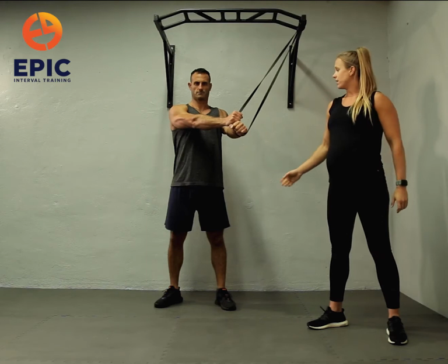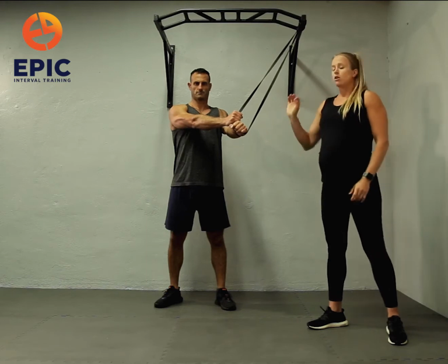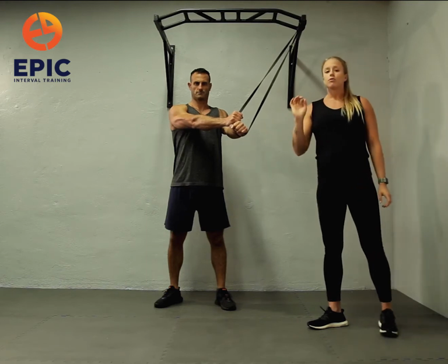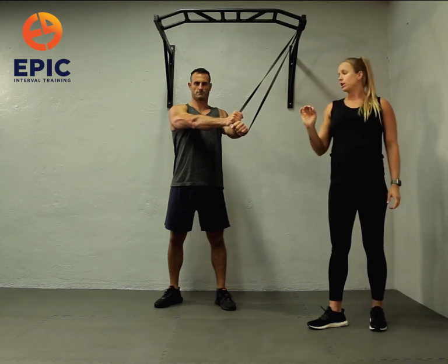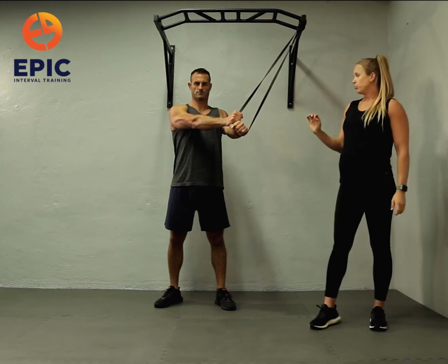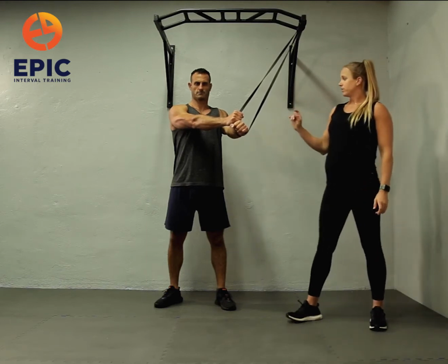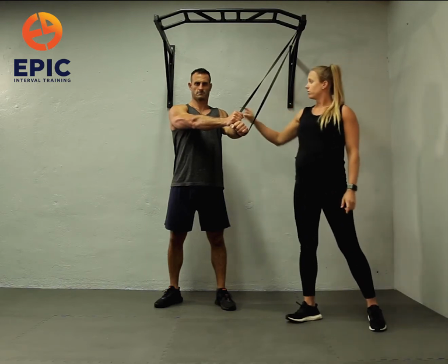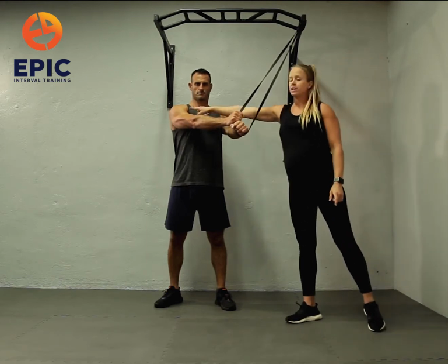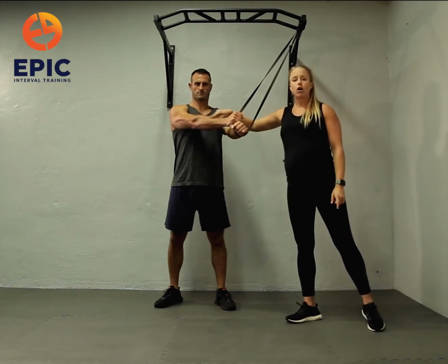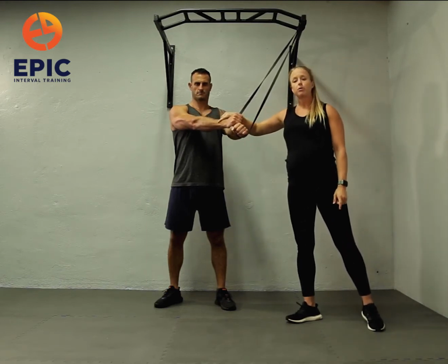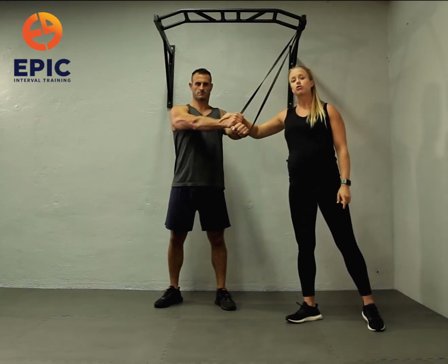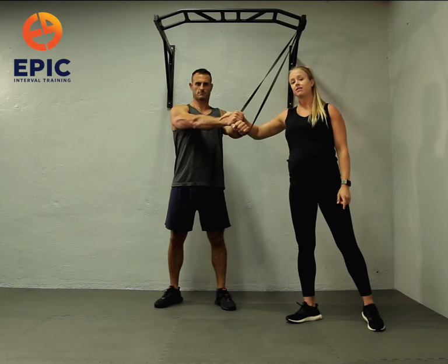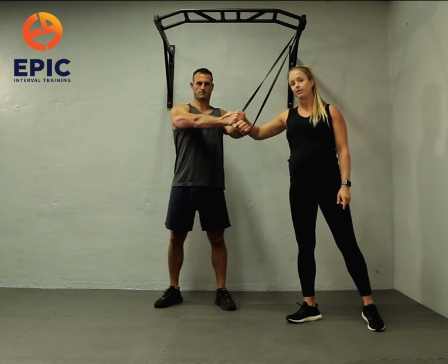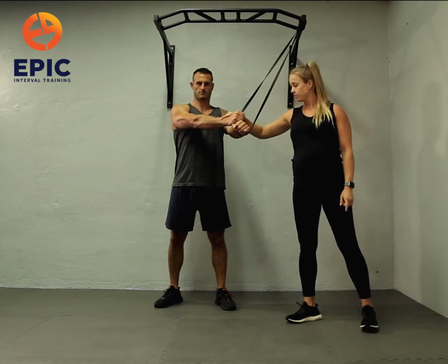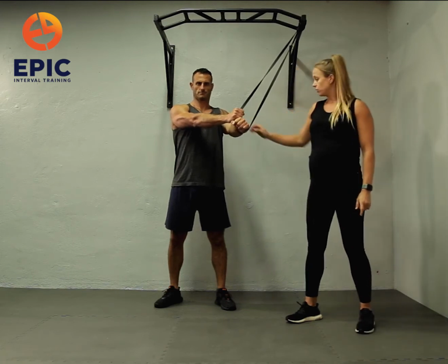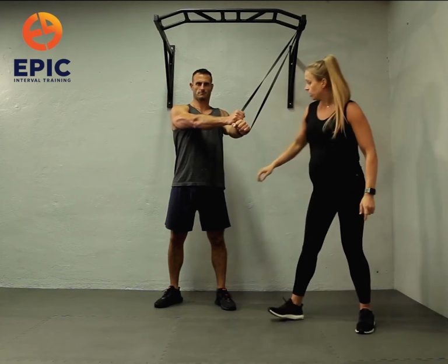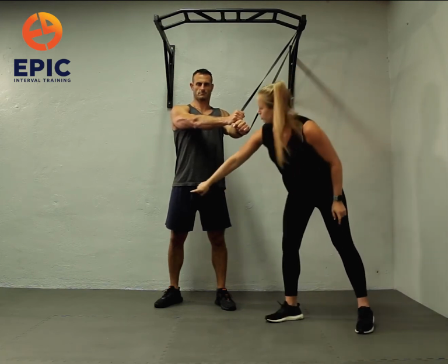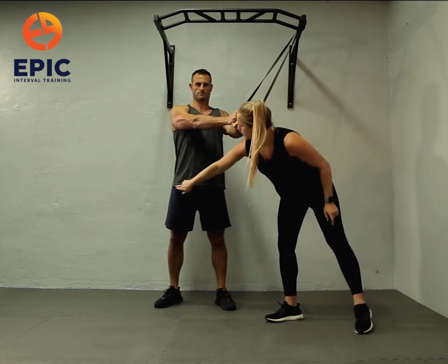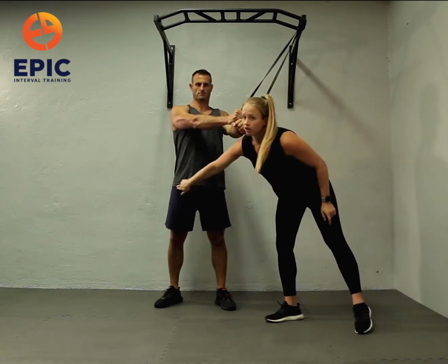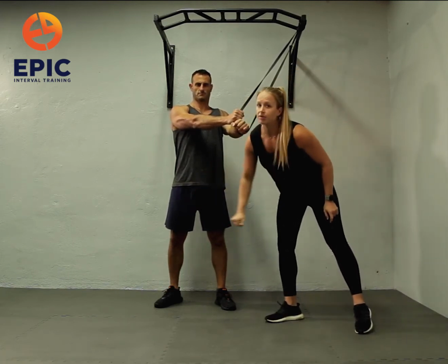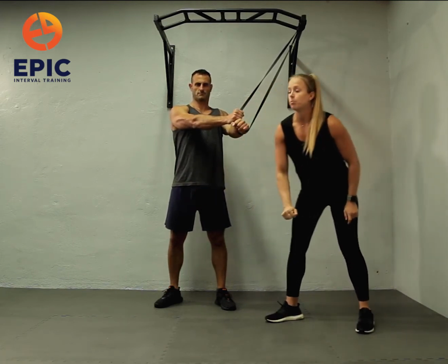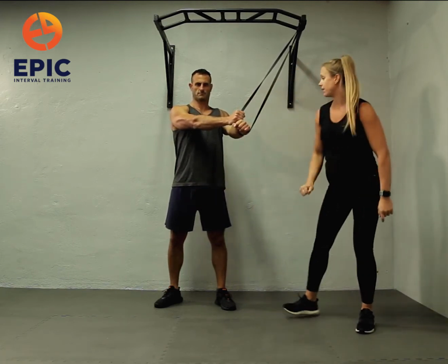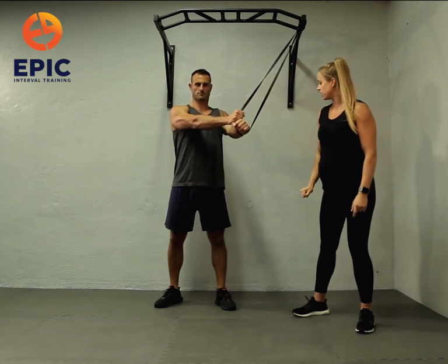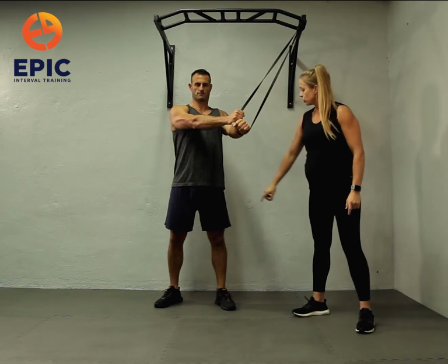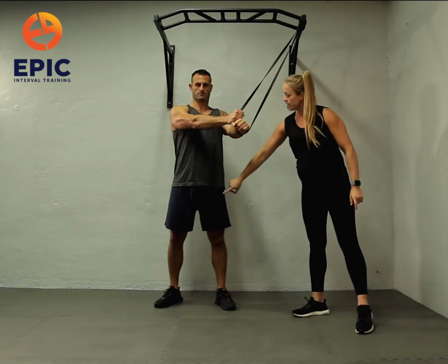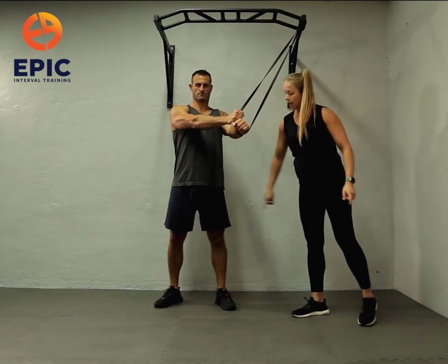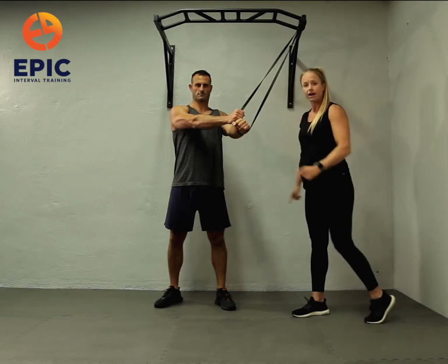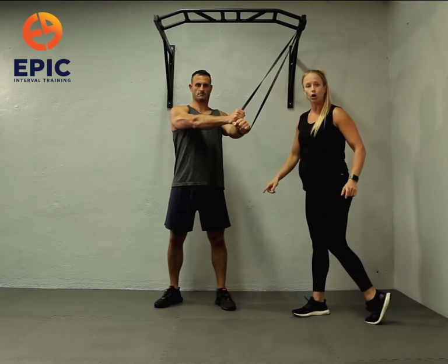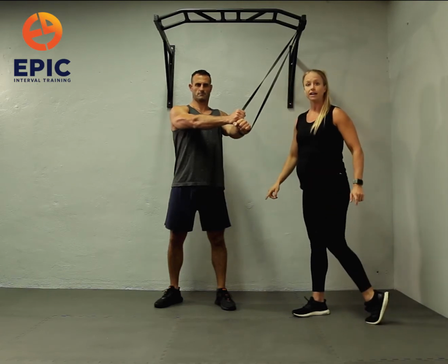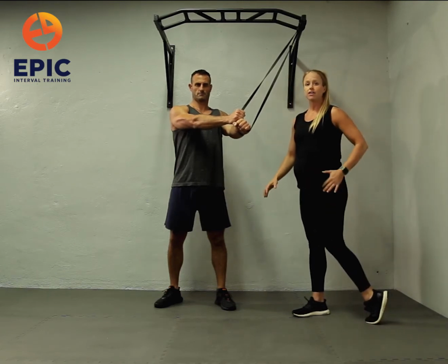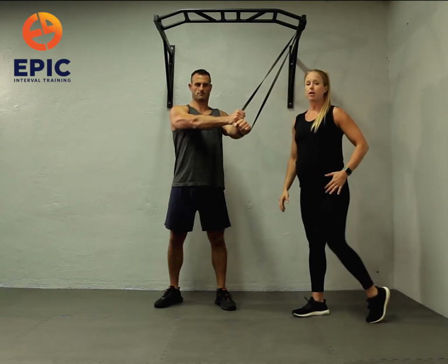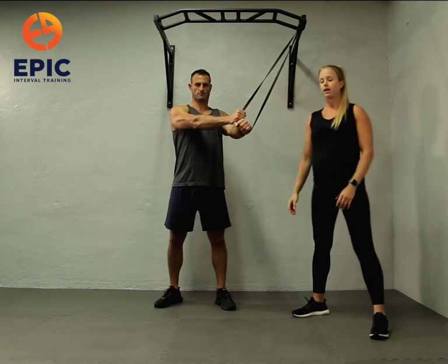Three really important points. First of all, you're going to keep your arms pretty much straight the entire time. Two, you're going to bring this band to your opposite hip. And three, you're going to pivot that back toe in, and therefore that back hip.